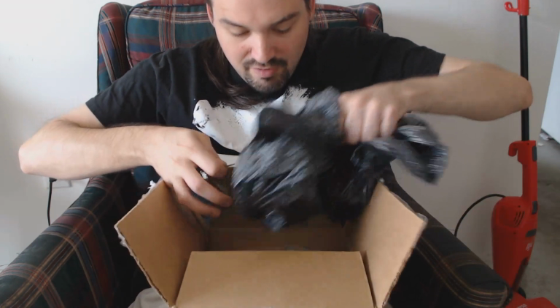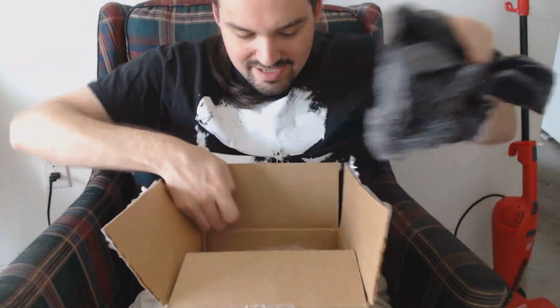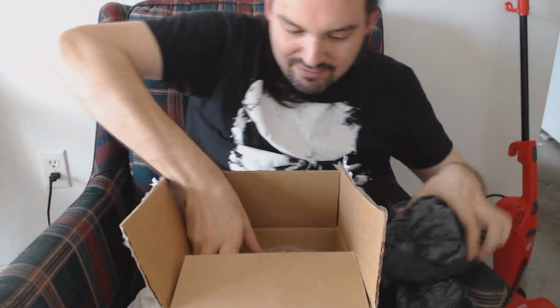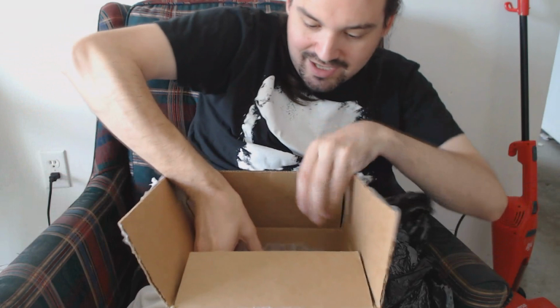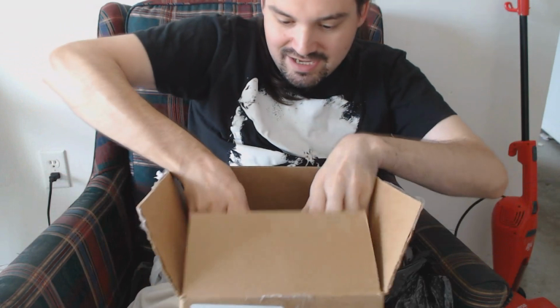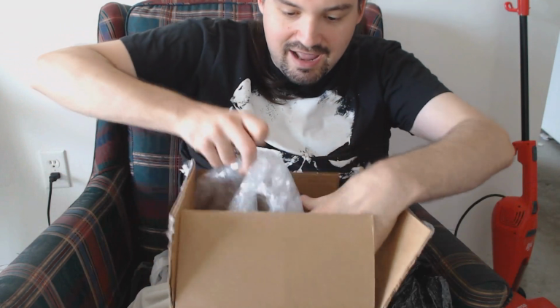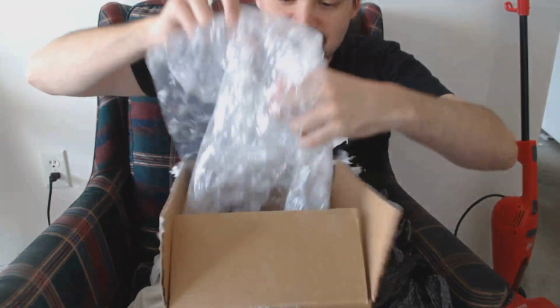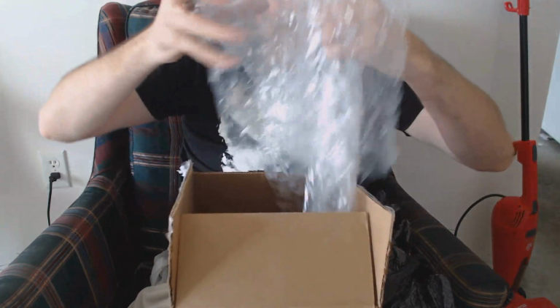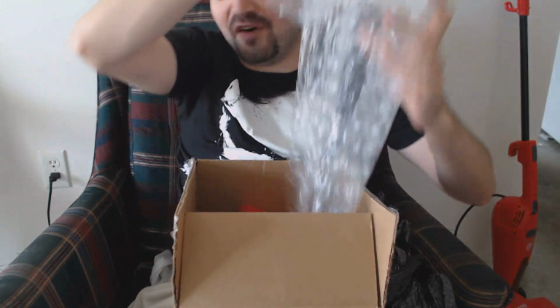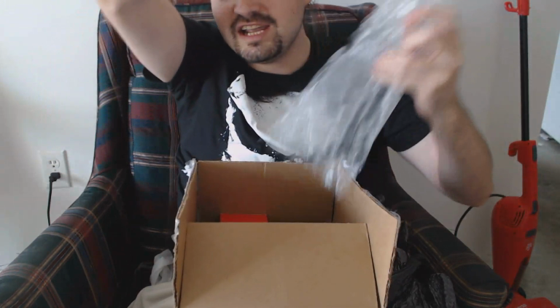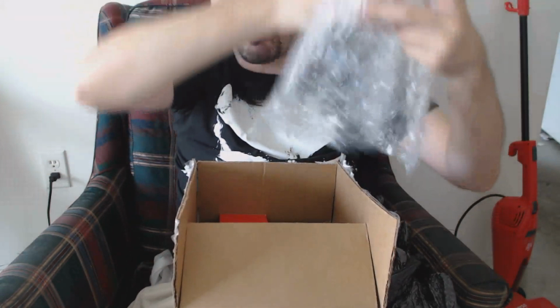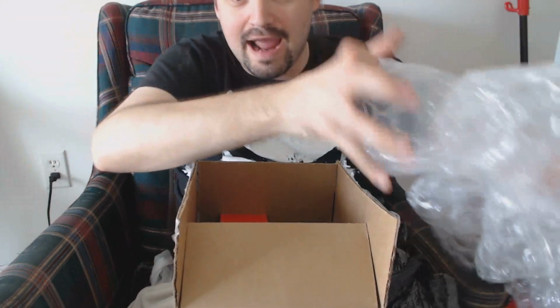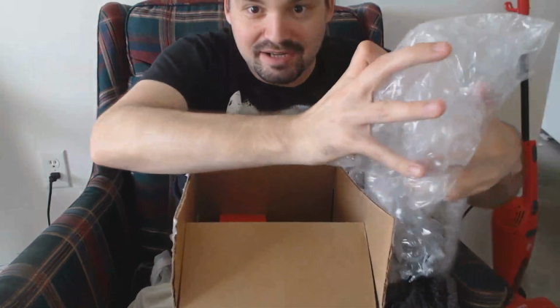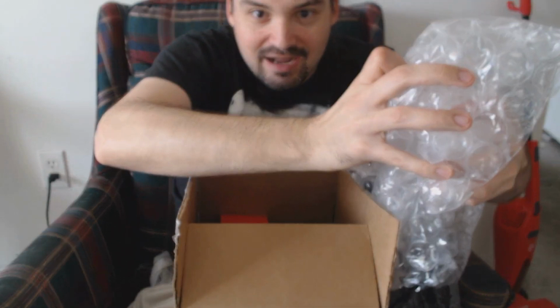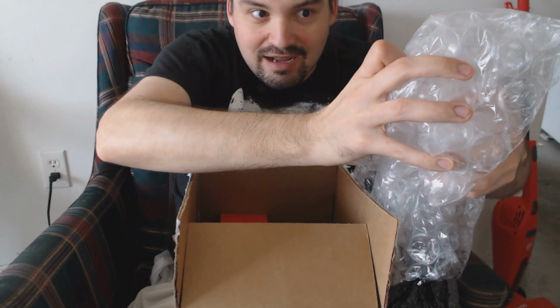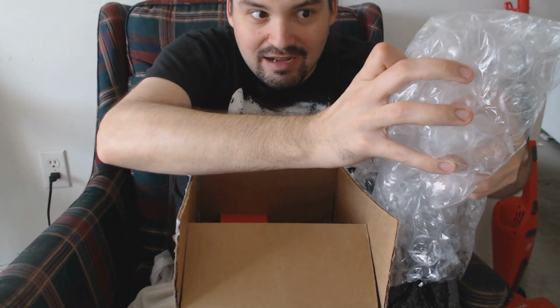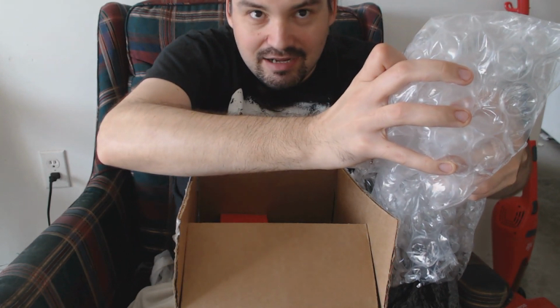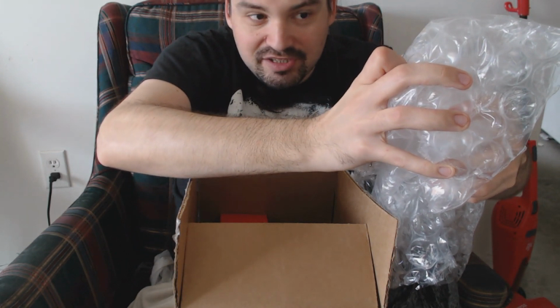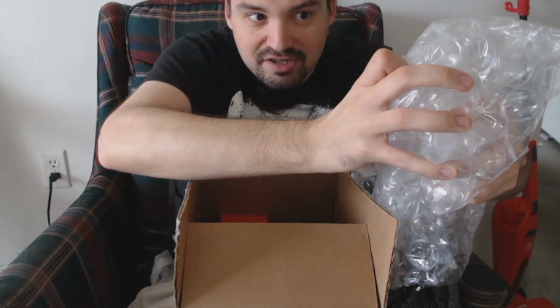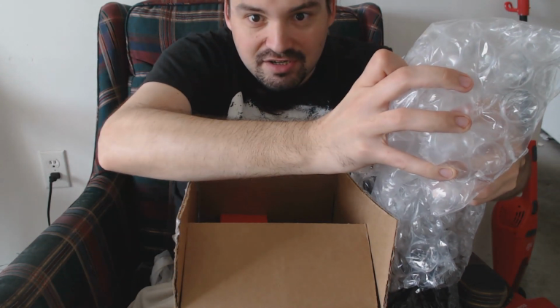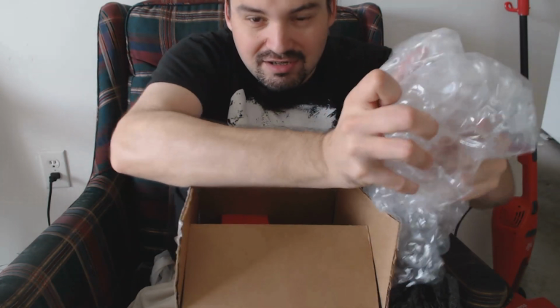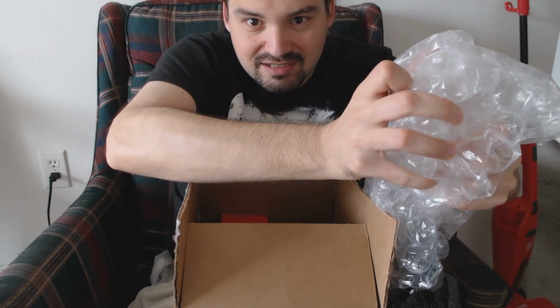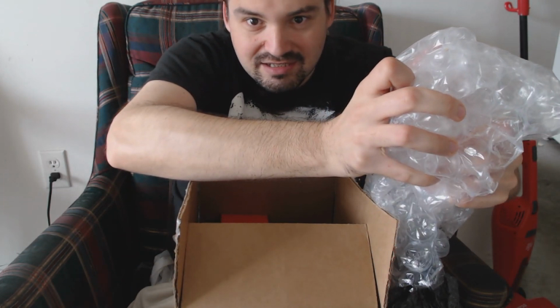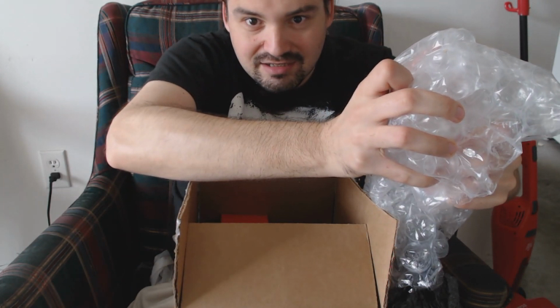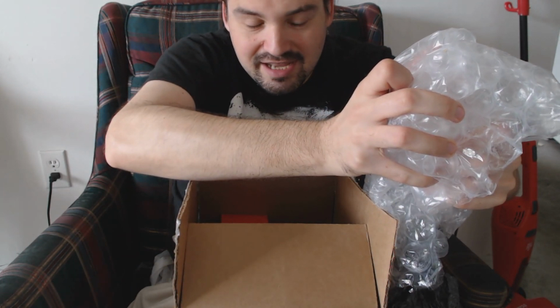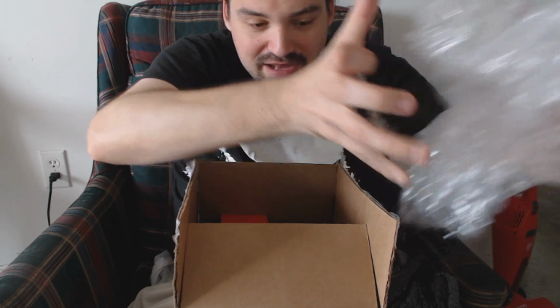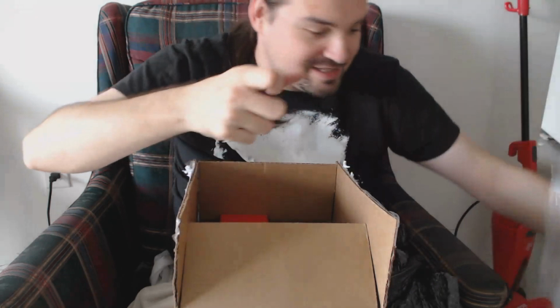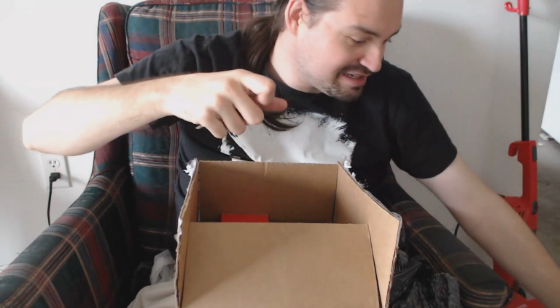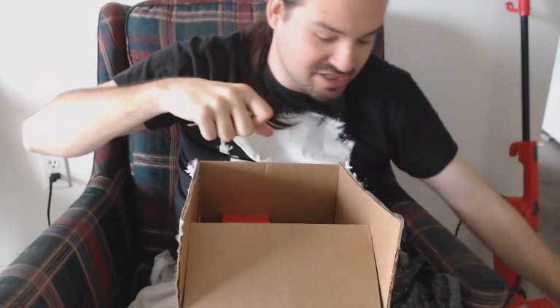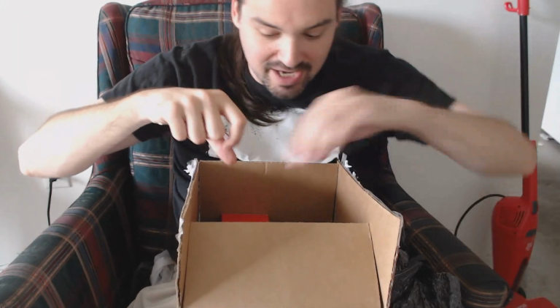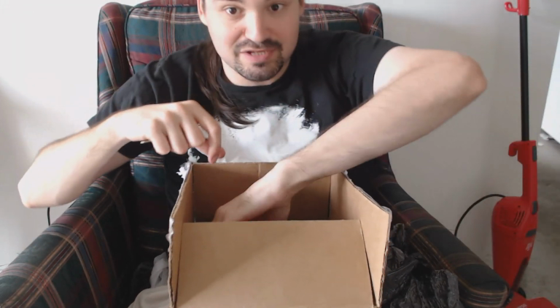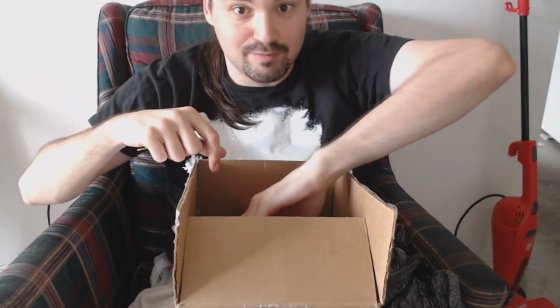Oh hey, it is in the original box! And giant bubble wrap. That was a pop — it sounded like gunshots, so I'm not going to mess with that anymore.